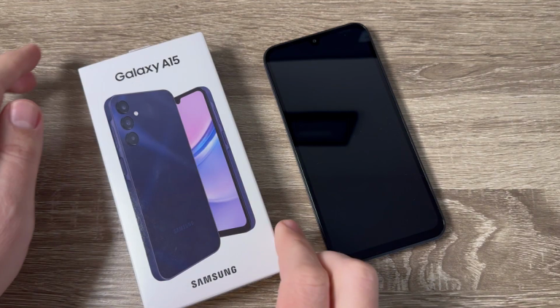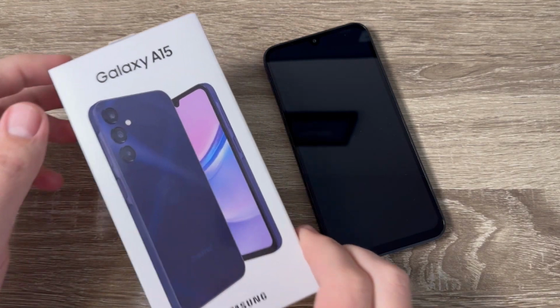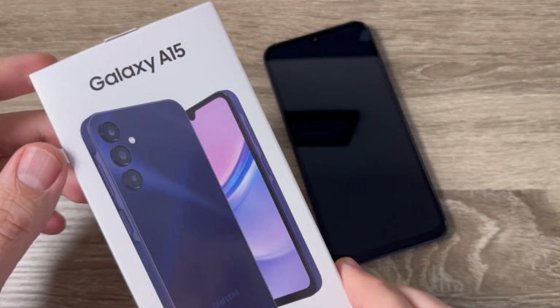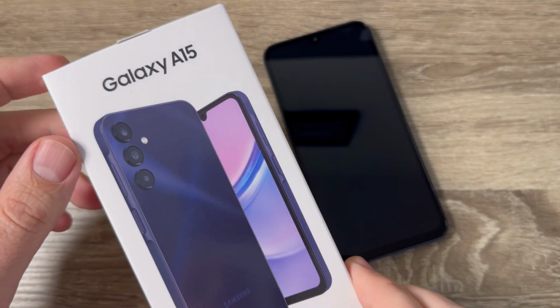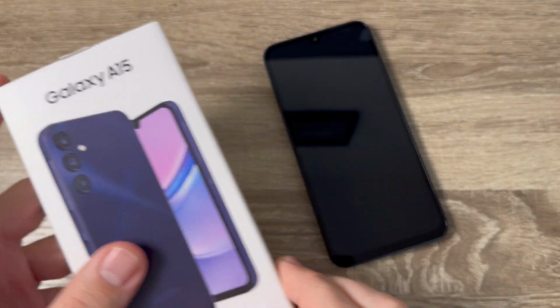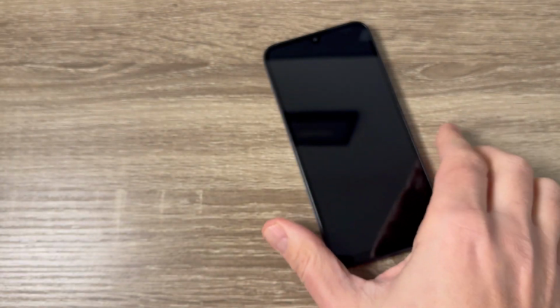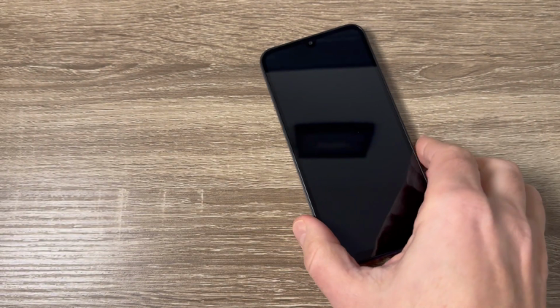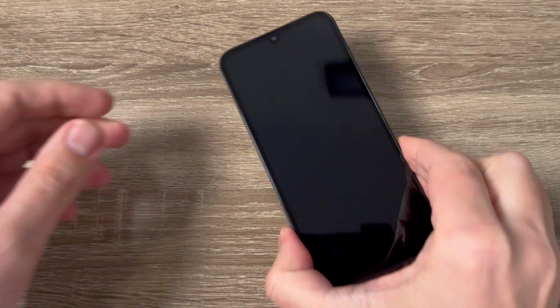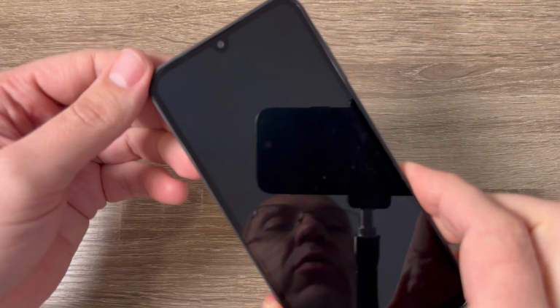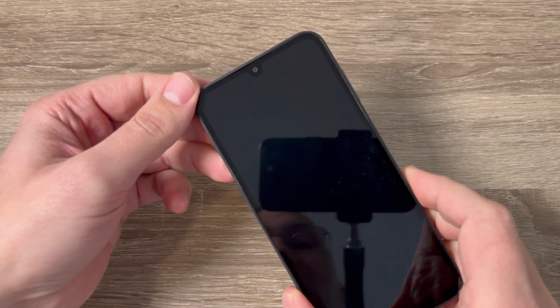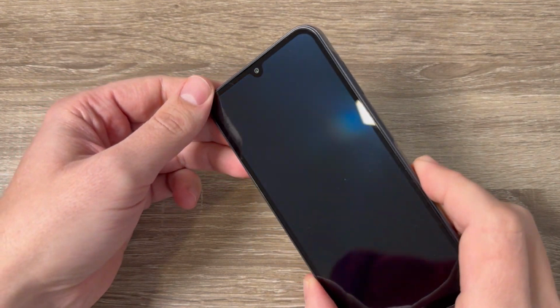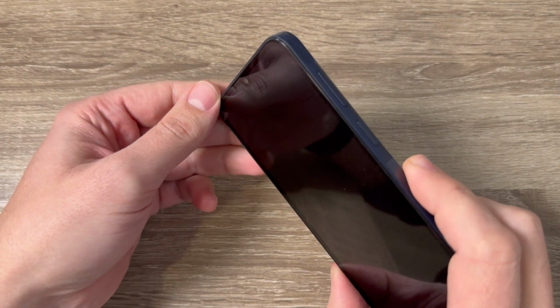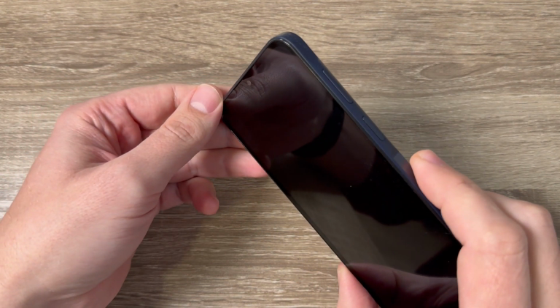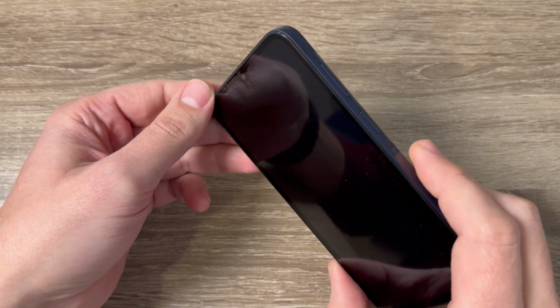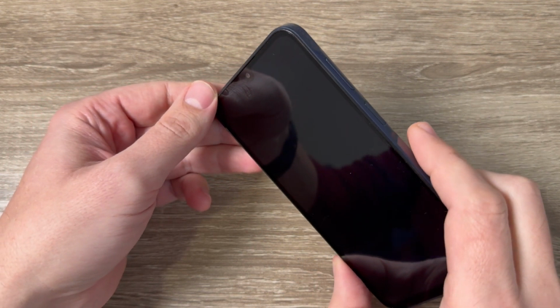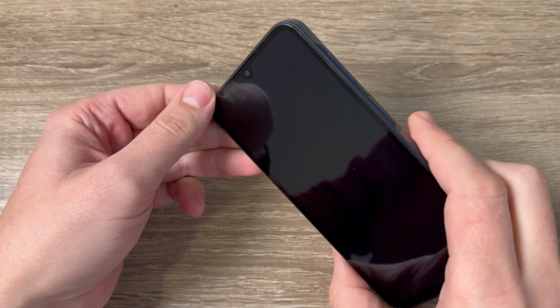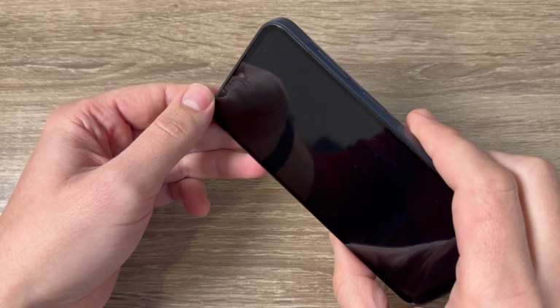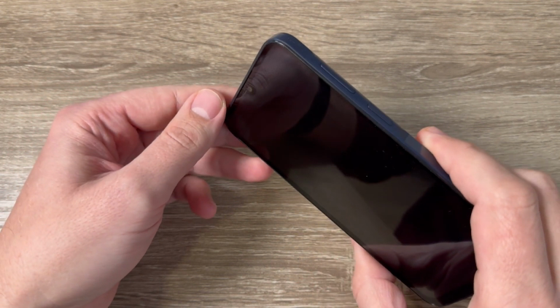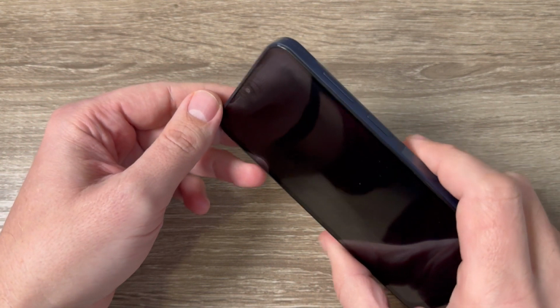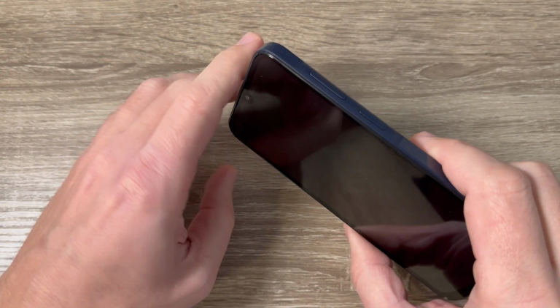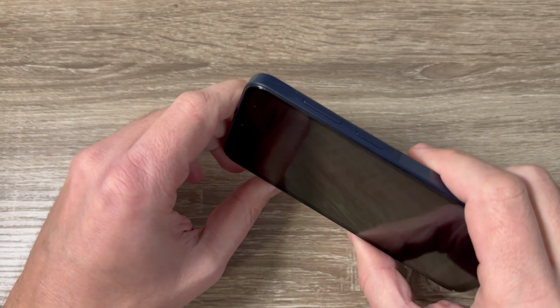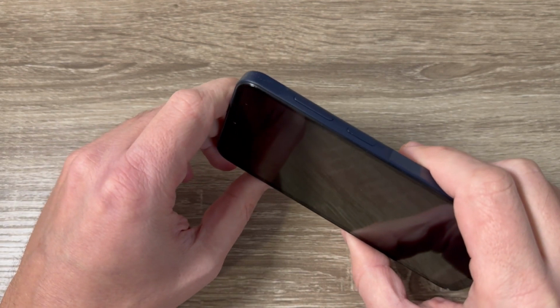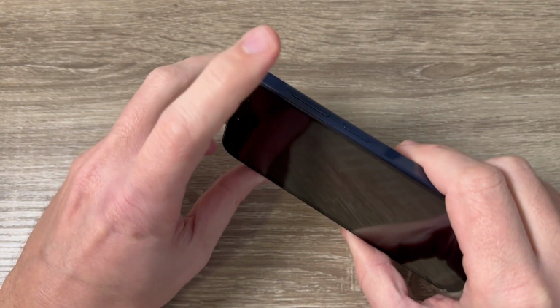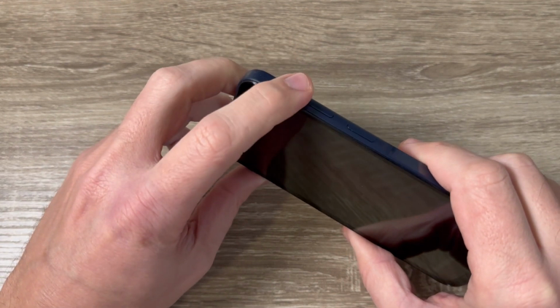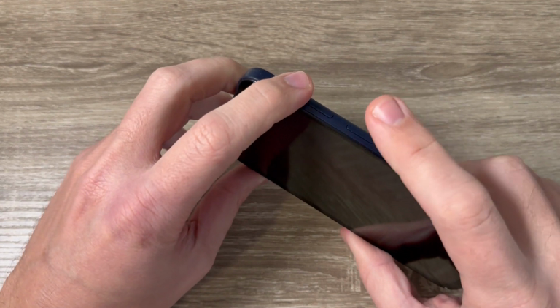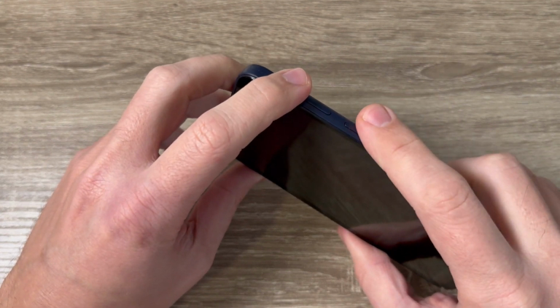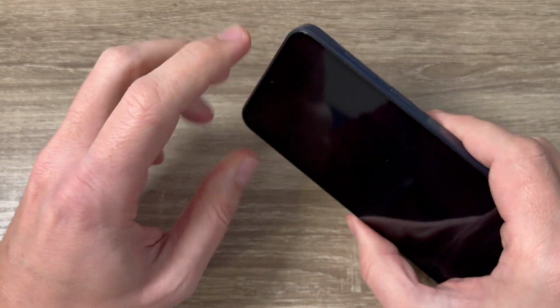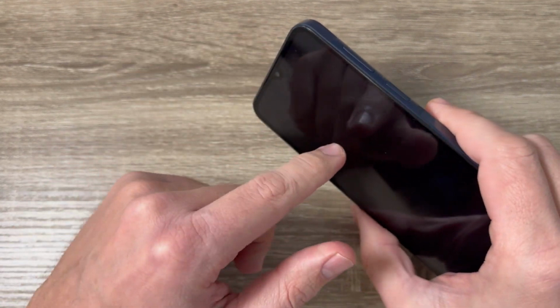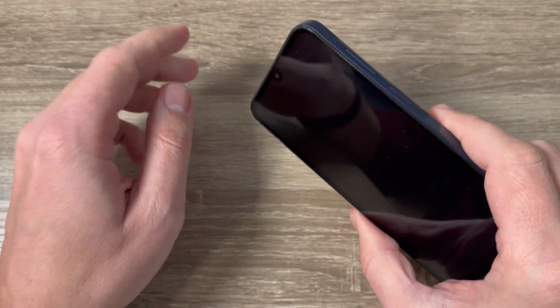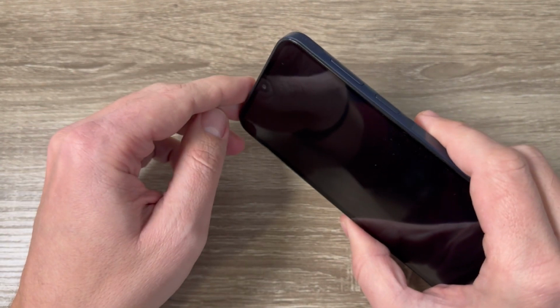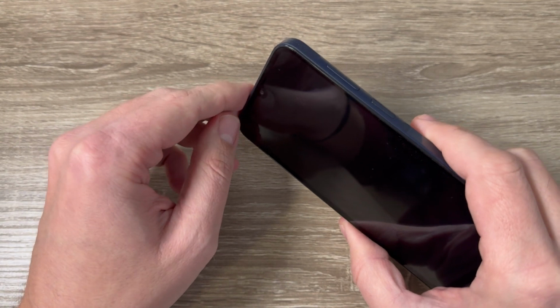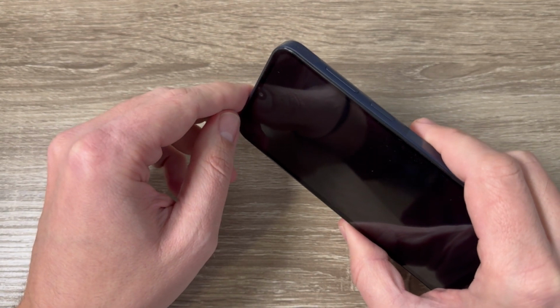So here is my Galaxy A15. Your phone needs to be turned off. To do a hard reset it's very easy — you need to push and hold the volume up button and the power button until you see the Samsung logo on your screen.